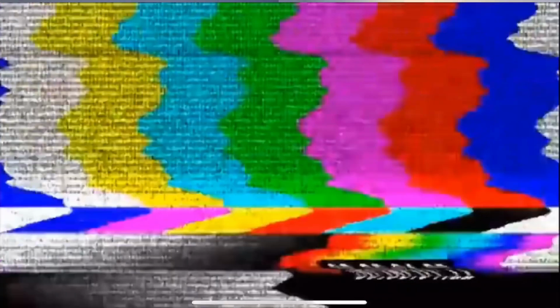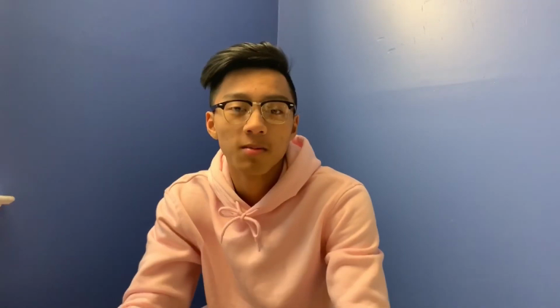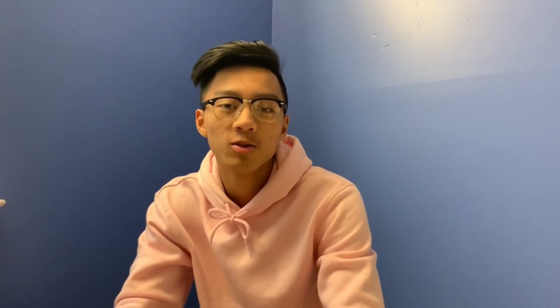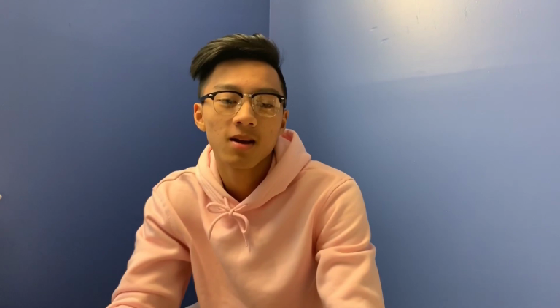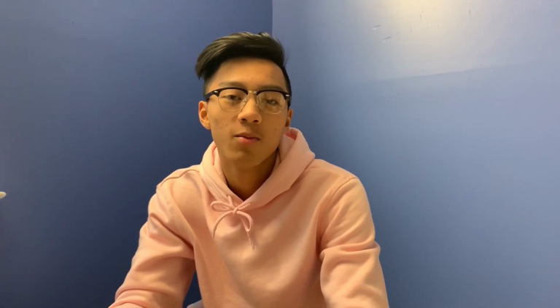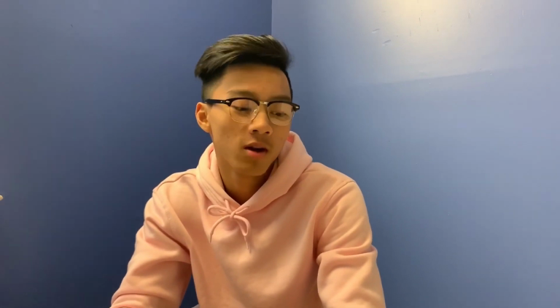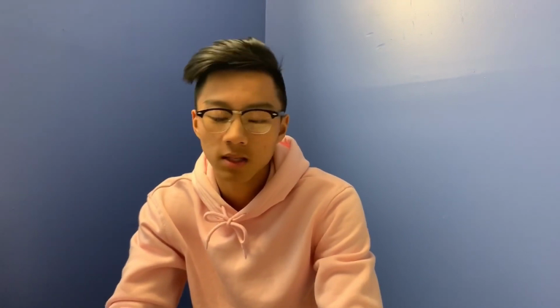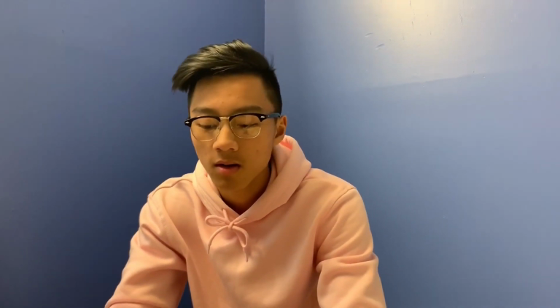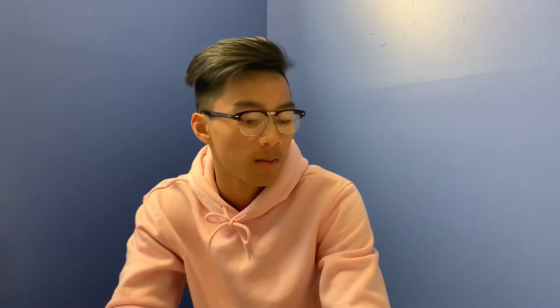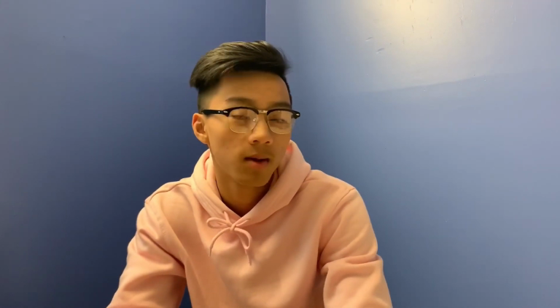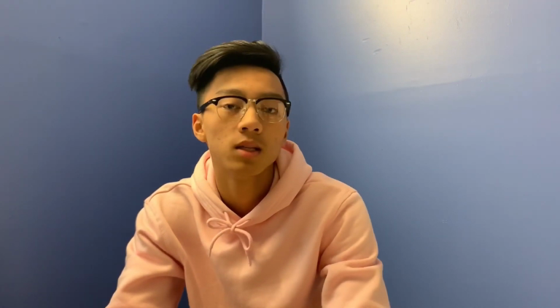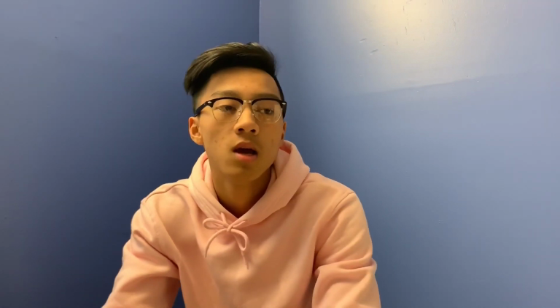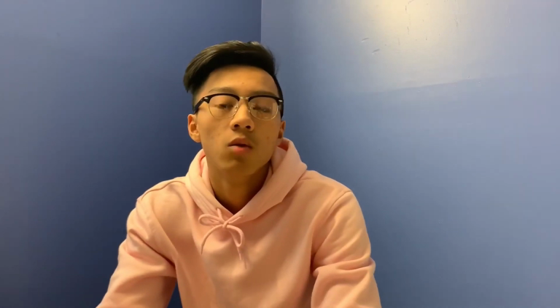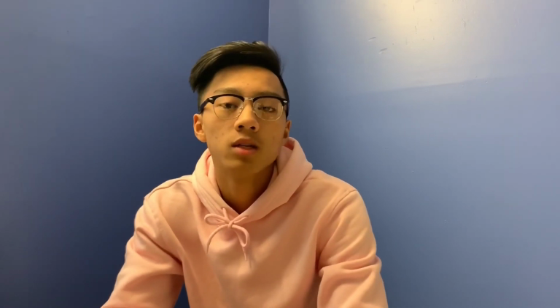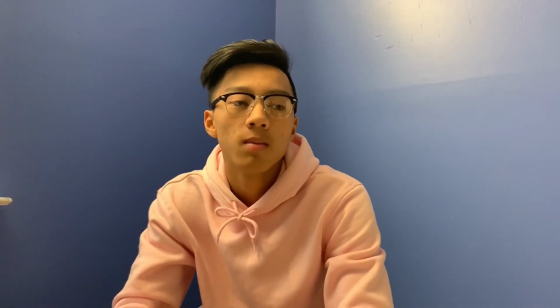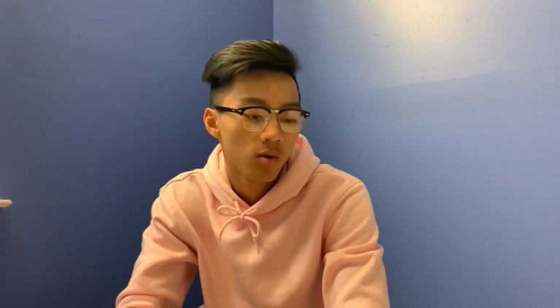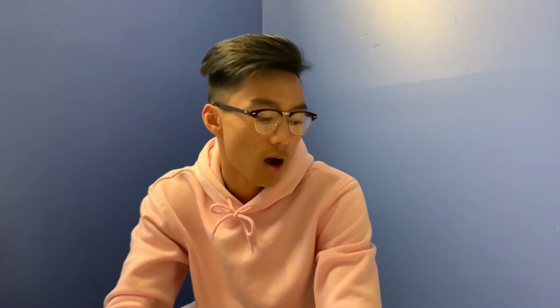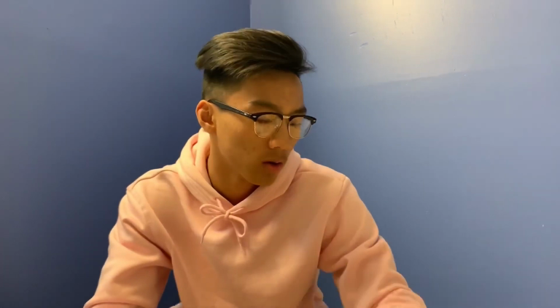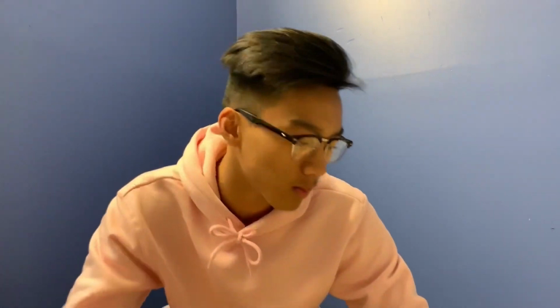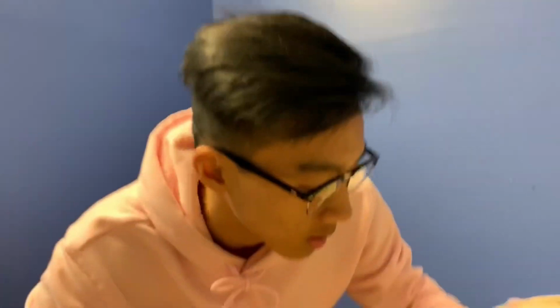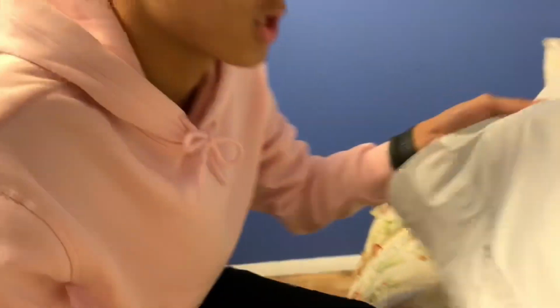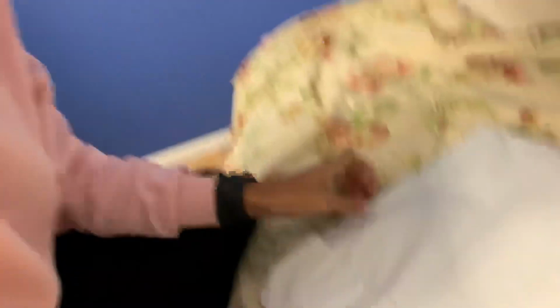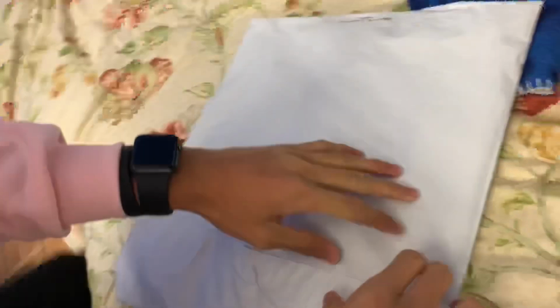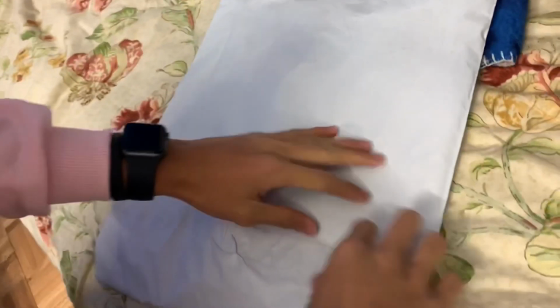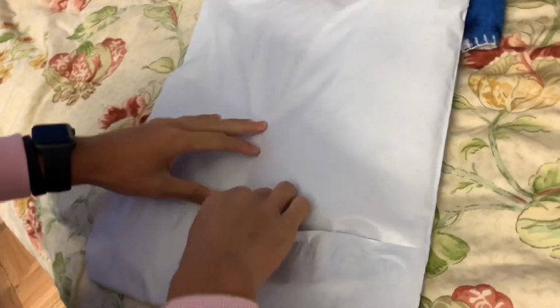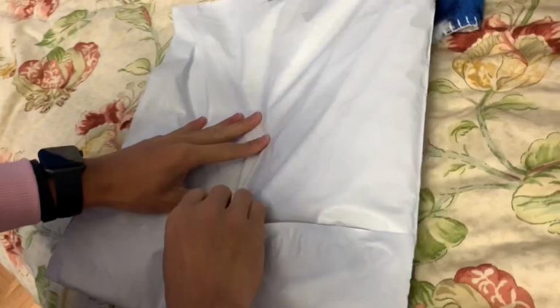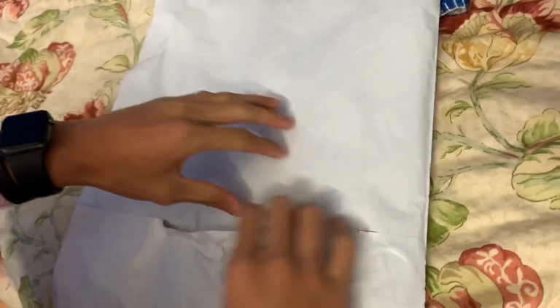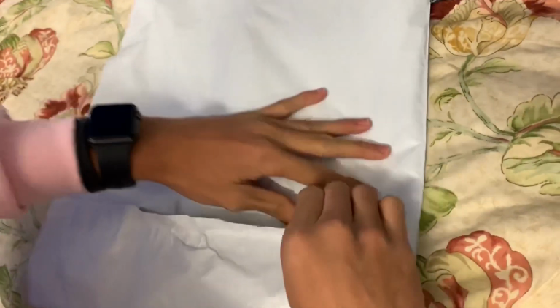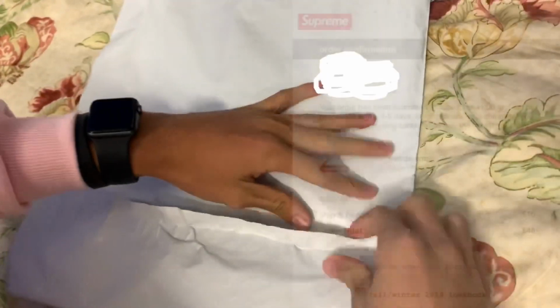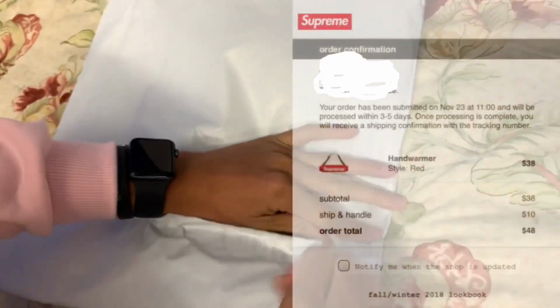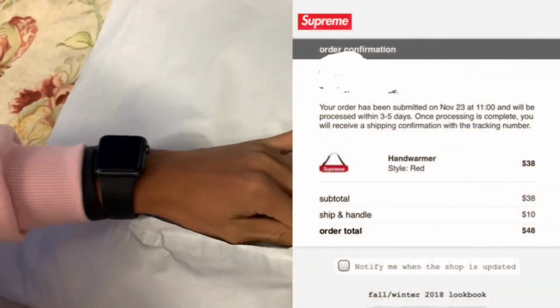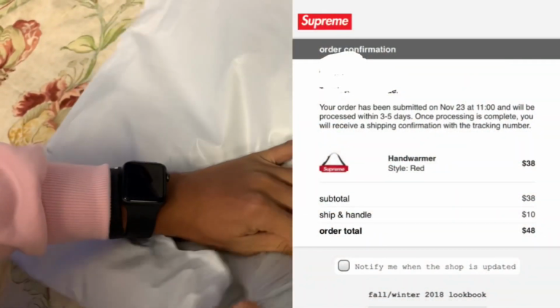What is up guys, I'm Nusa Beck here and we're doing another unboxing video. Today I'm going to be unboxing the red Supreme hand warmer. I ordered this from the Last Drop for I think $38 something like that.